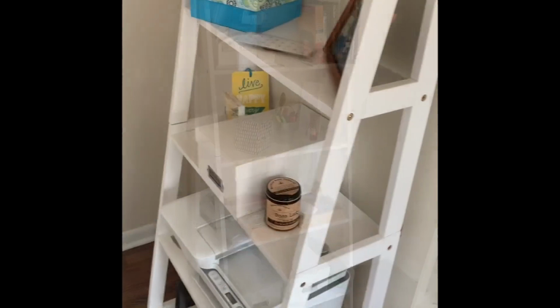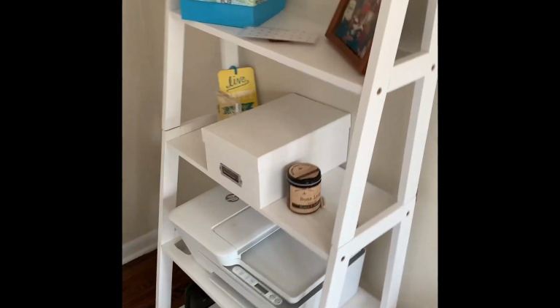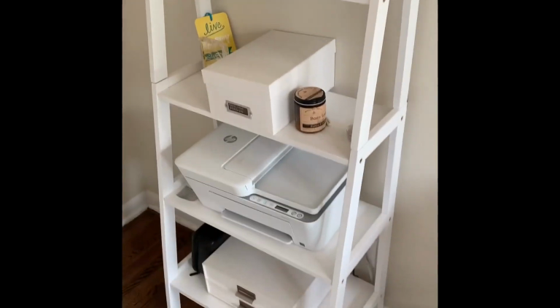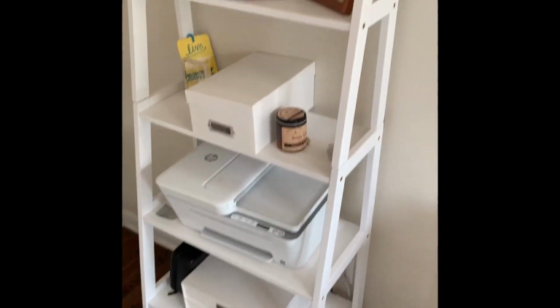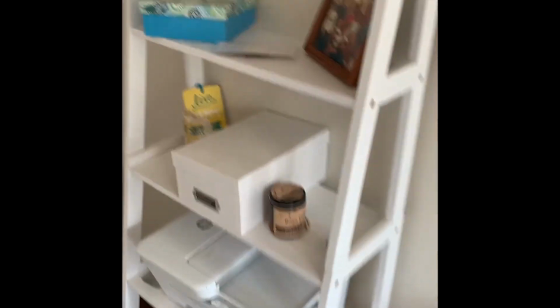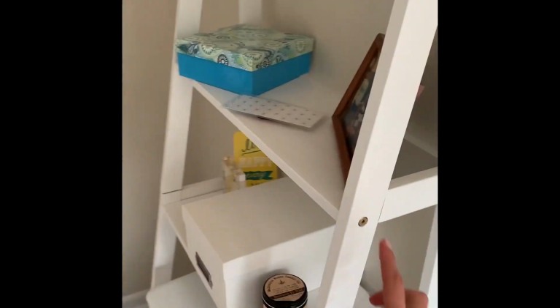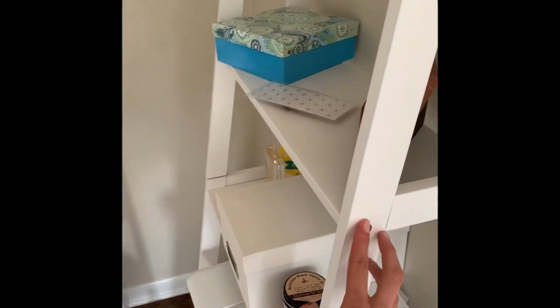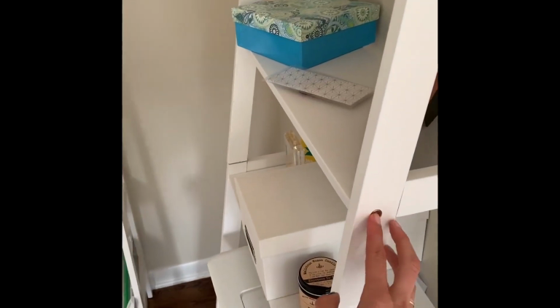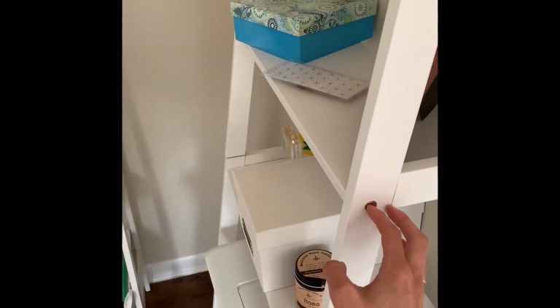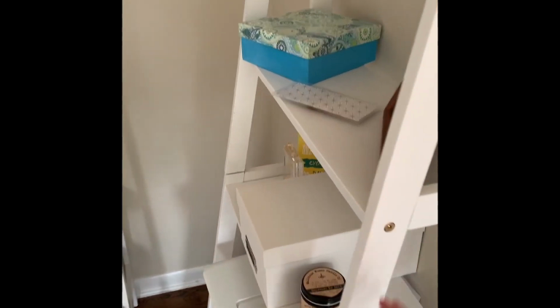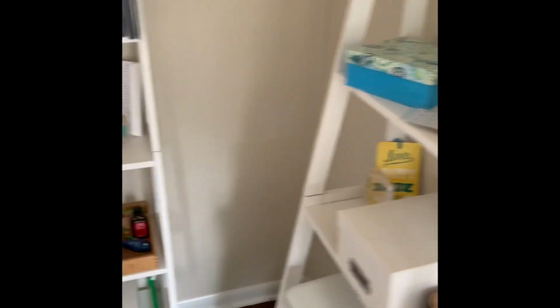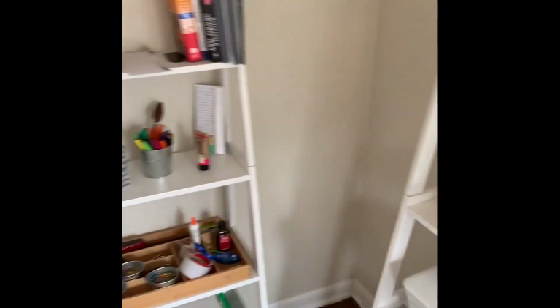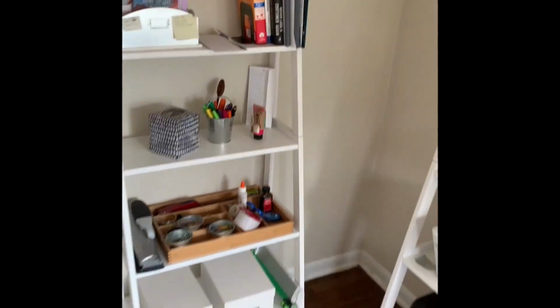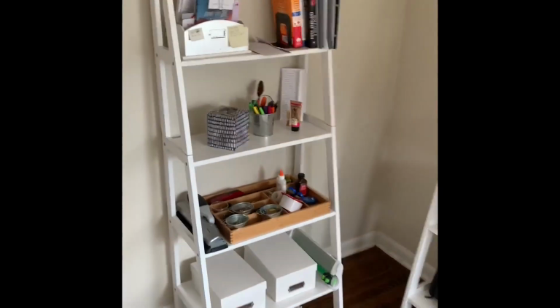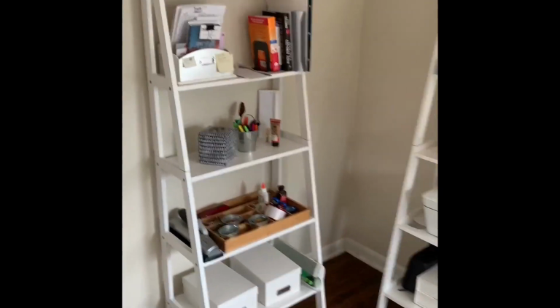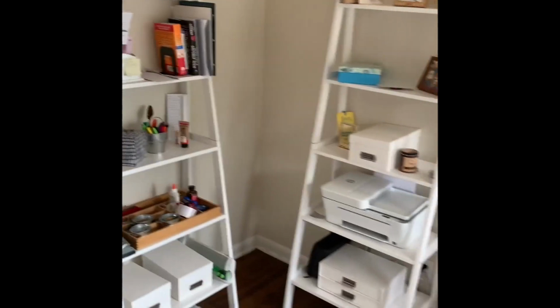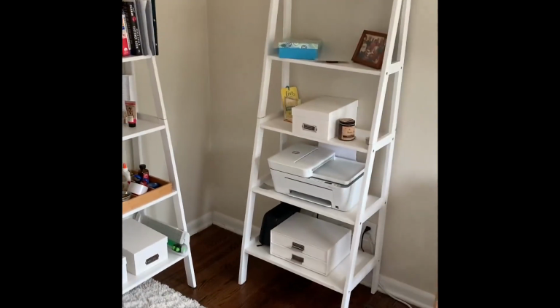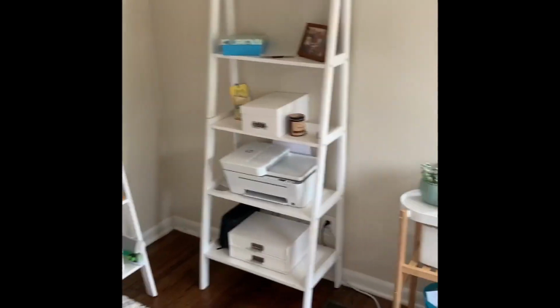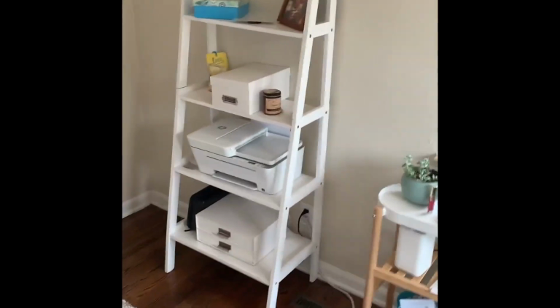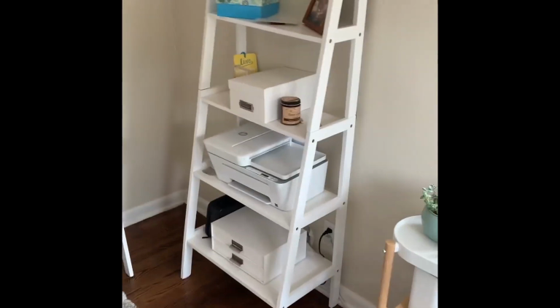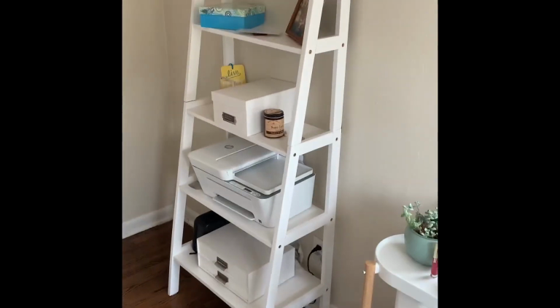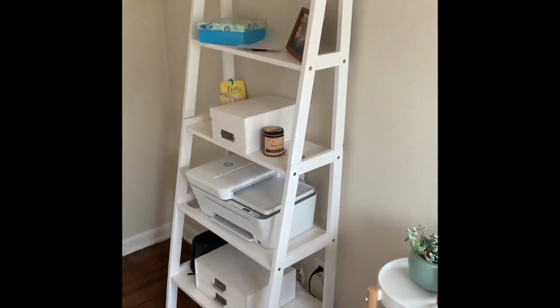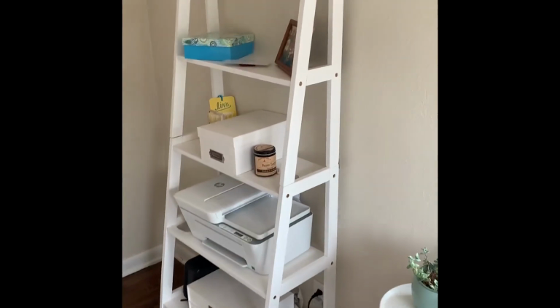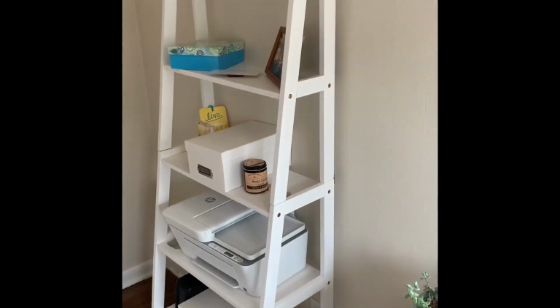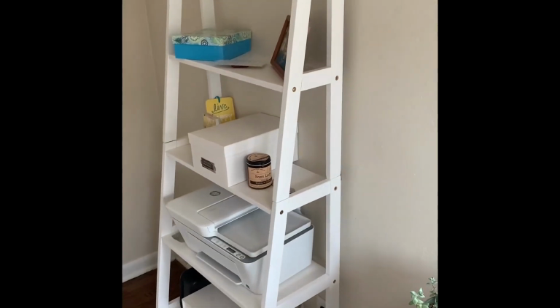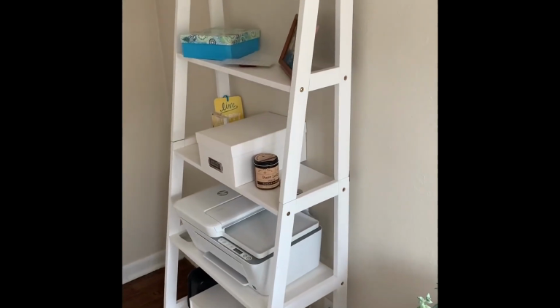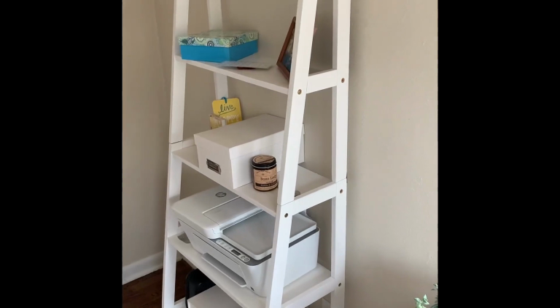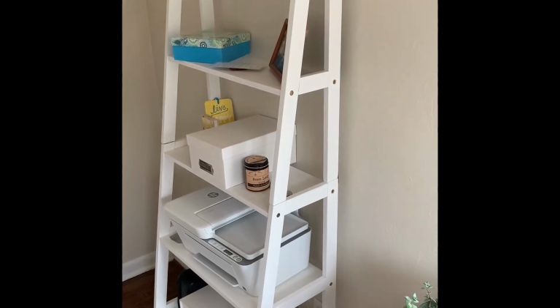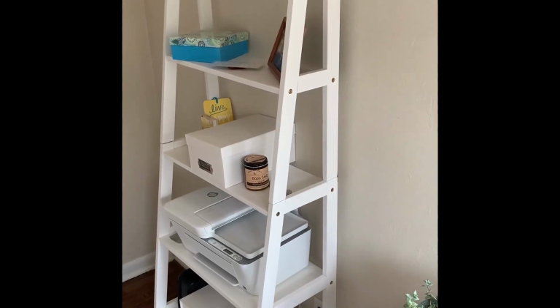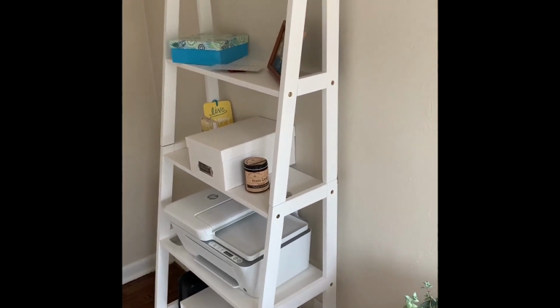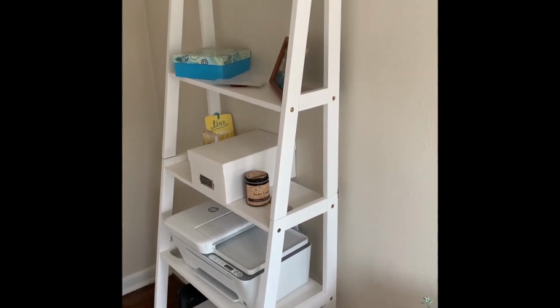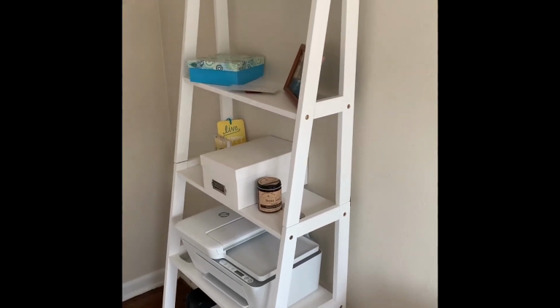They were super easy to assemble. They came with the bolts and the hex wrench. It took me about 10 minutes to assemble both of them, probably less actually, and I actually like the look of those brass bolts on the side — they kind of add a little bit of character and some spice.